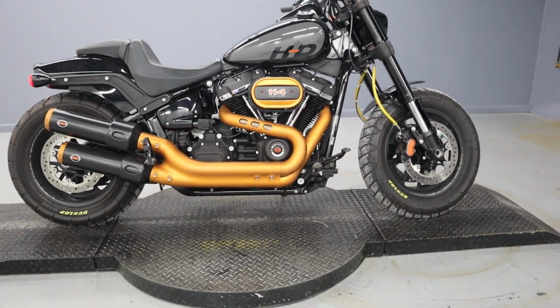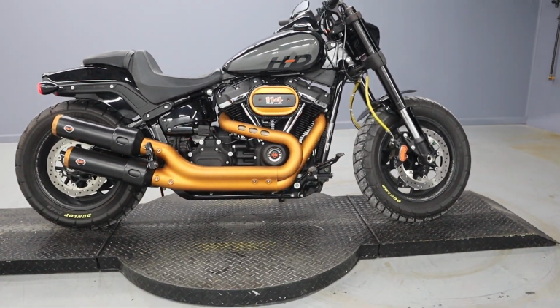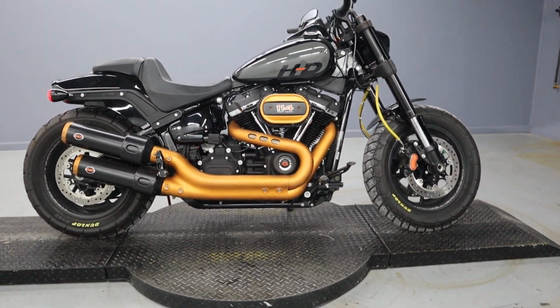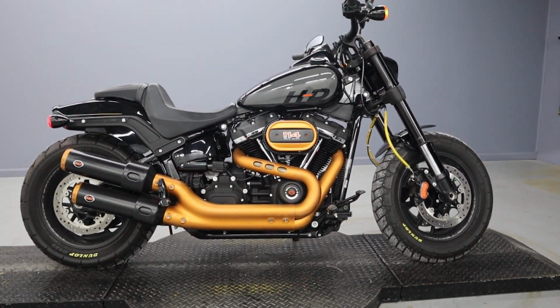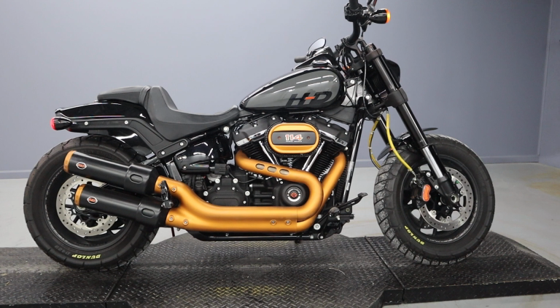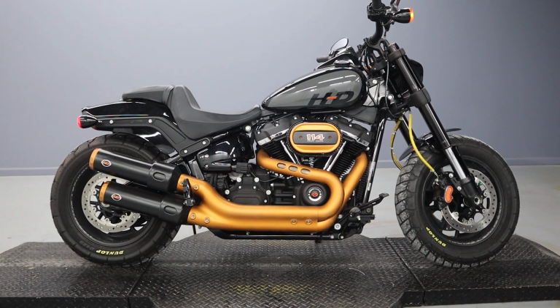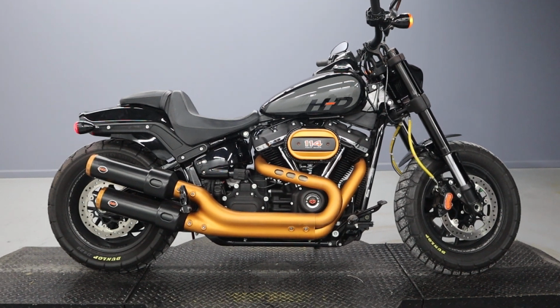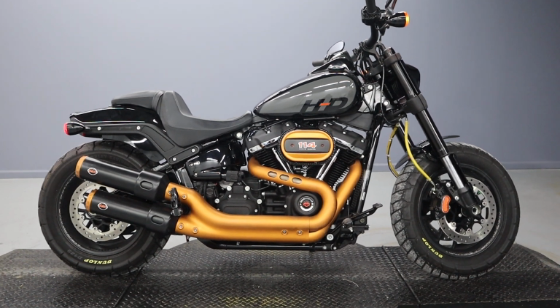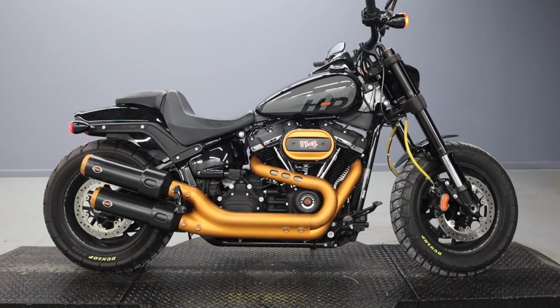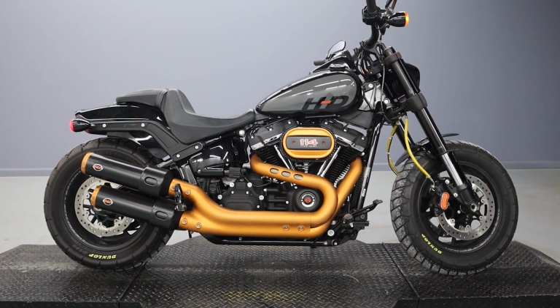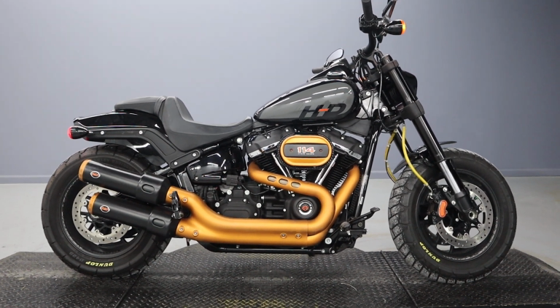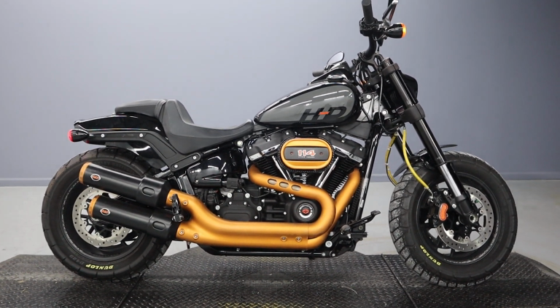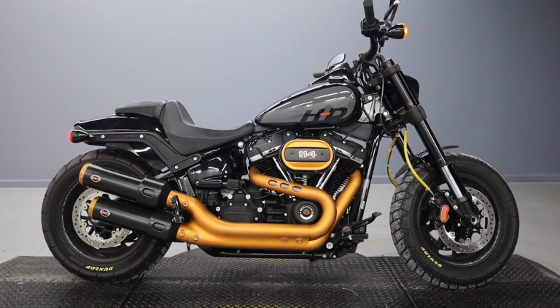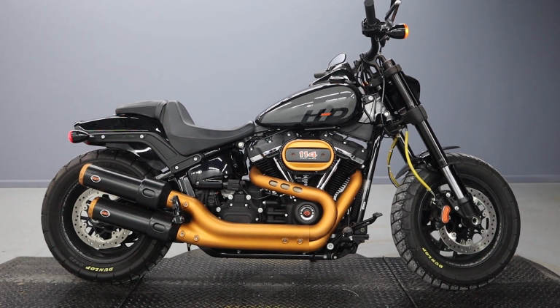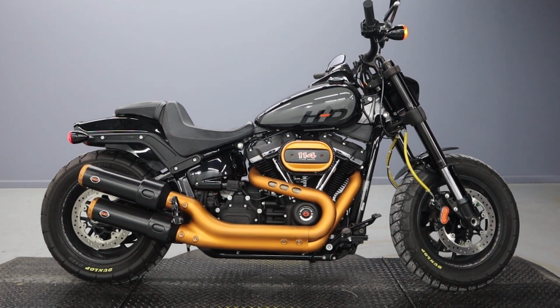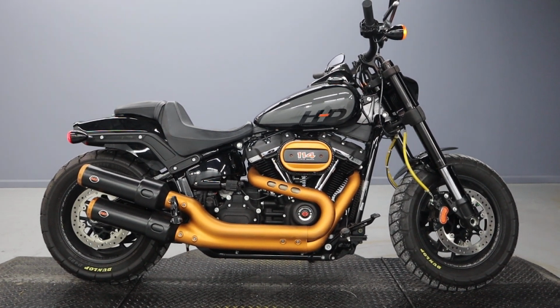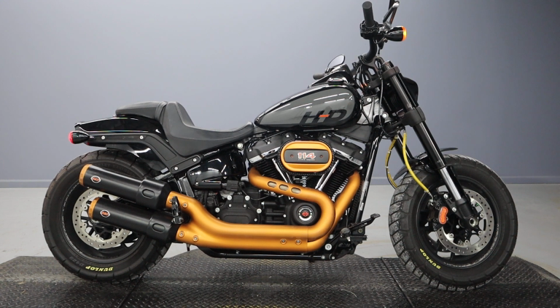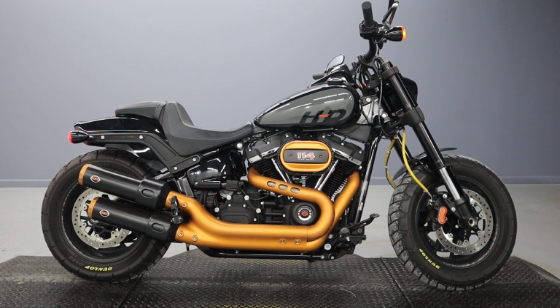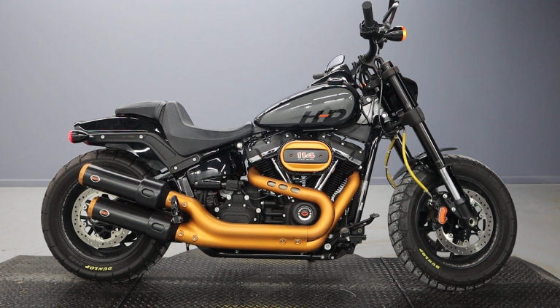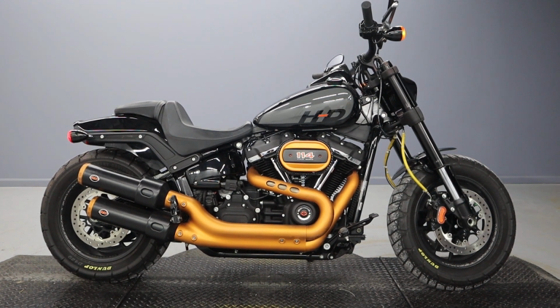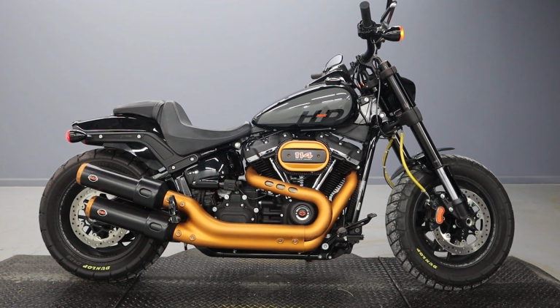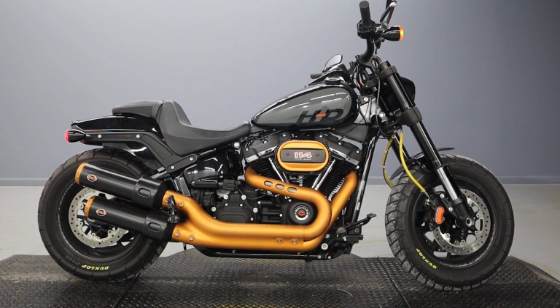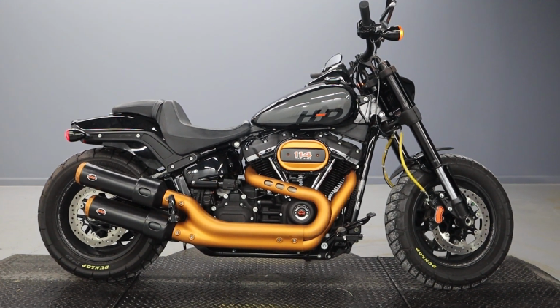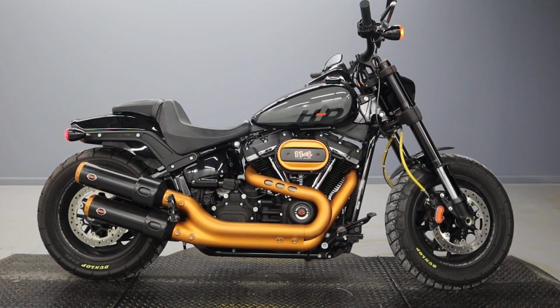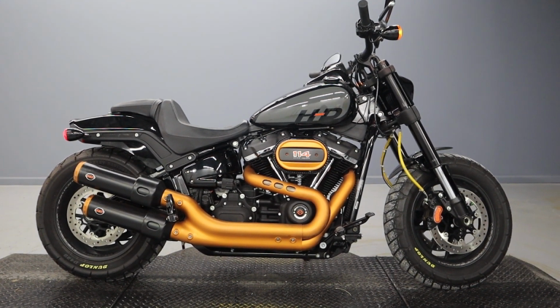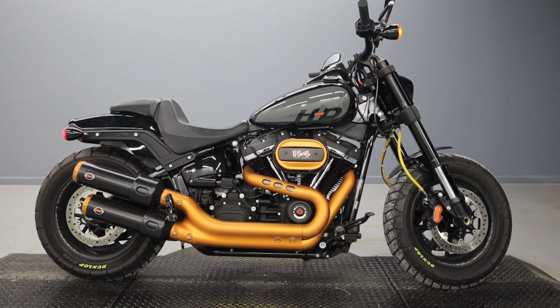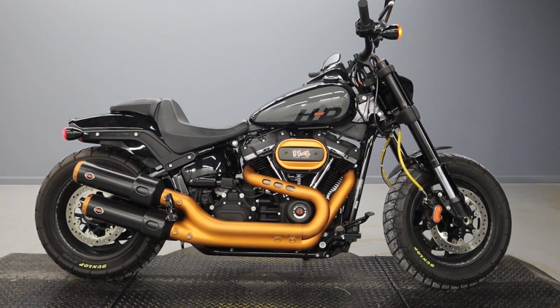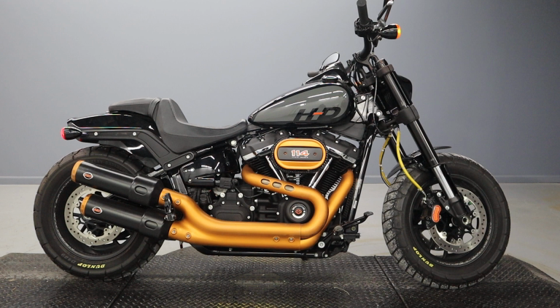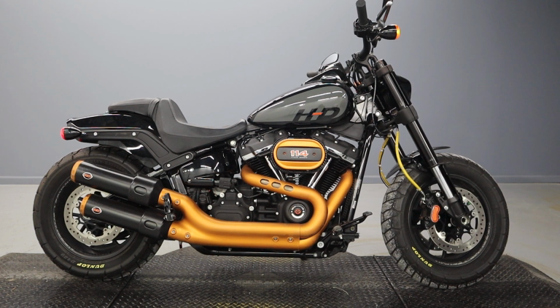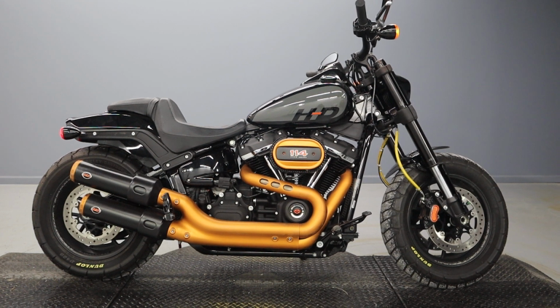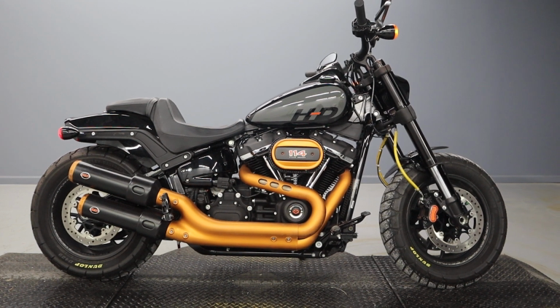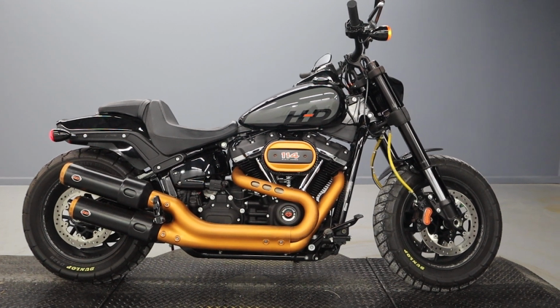Thanks so much for watching. Please subscribe to the channel, like the video, and comment below where you would go with this 2022 FXFBS Fat Bob. Thanks so much.